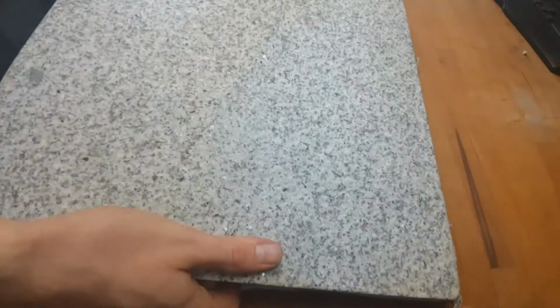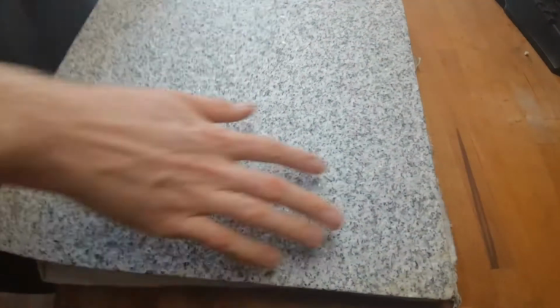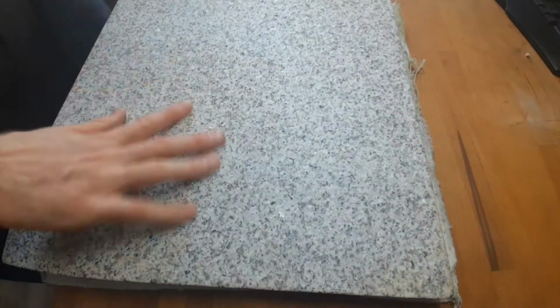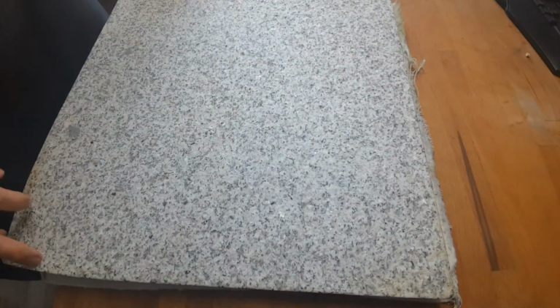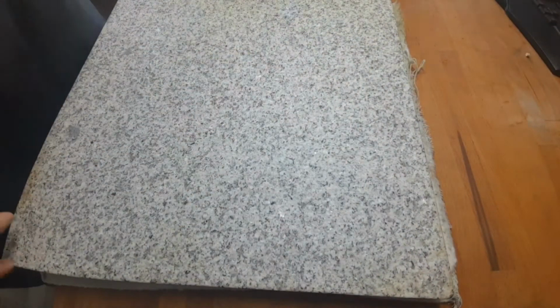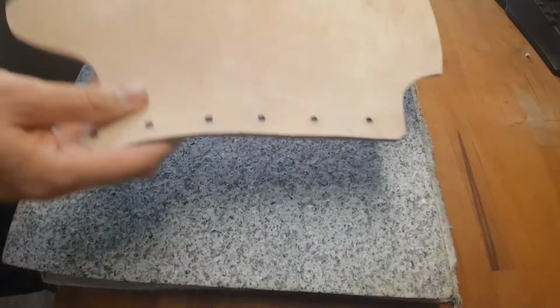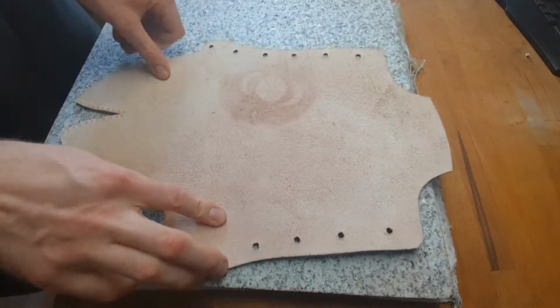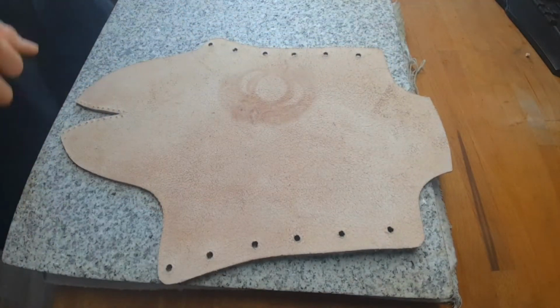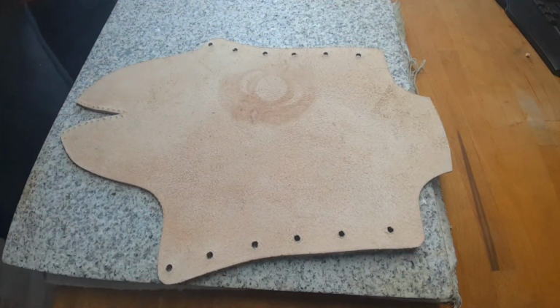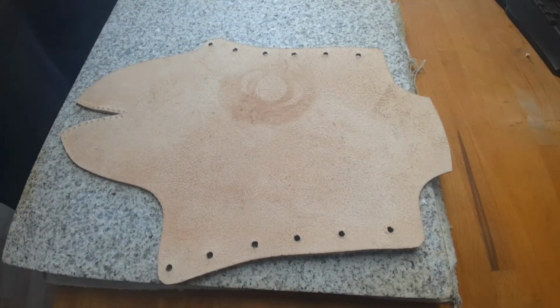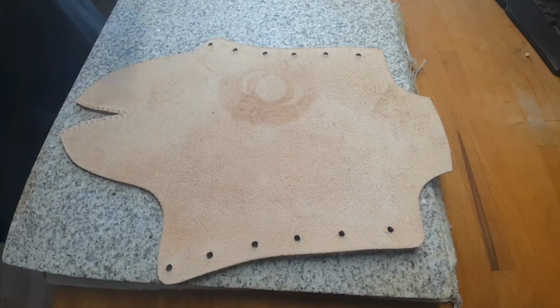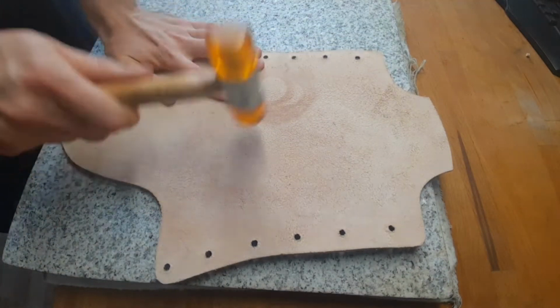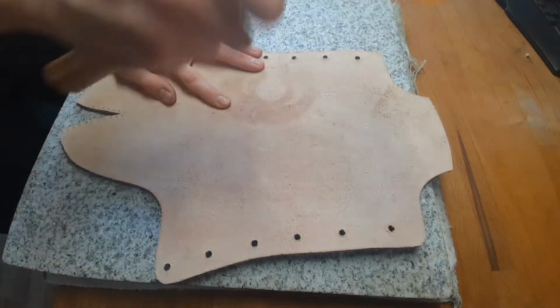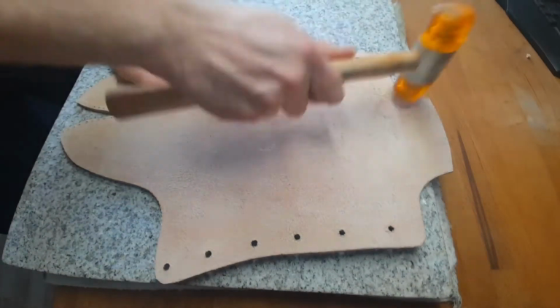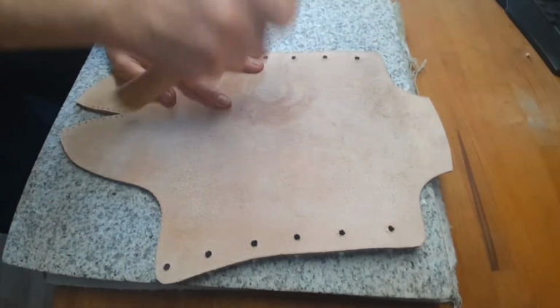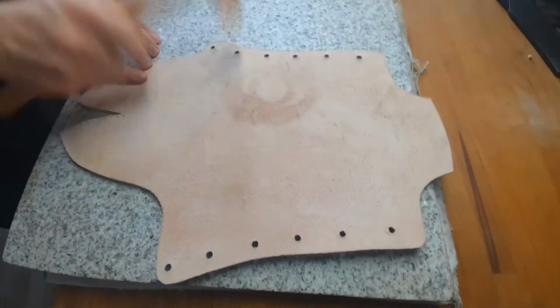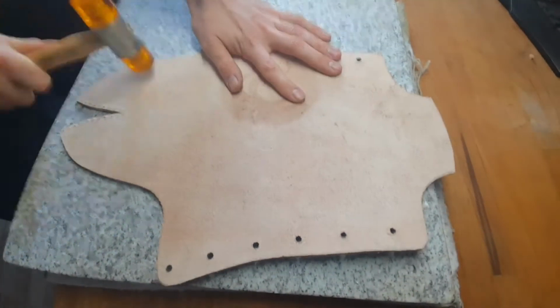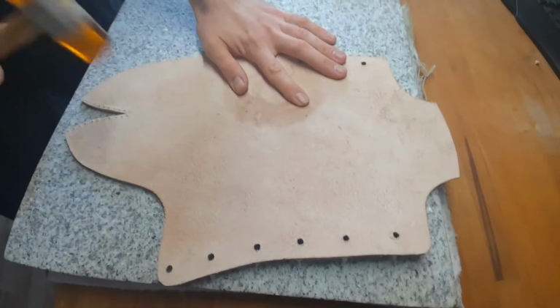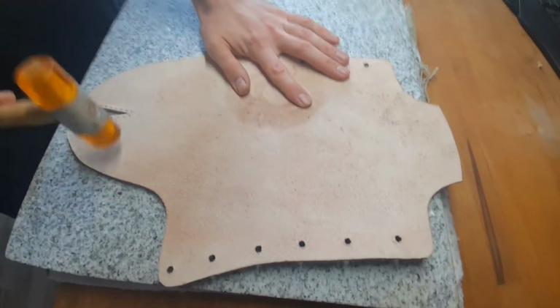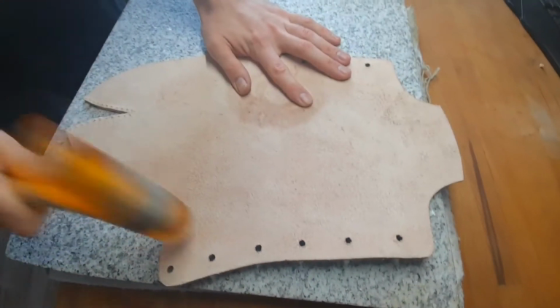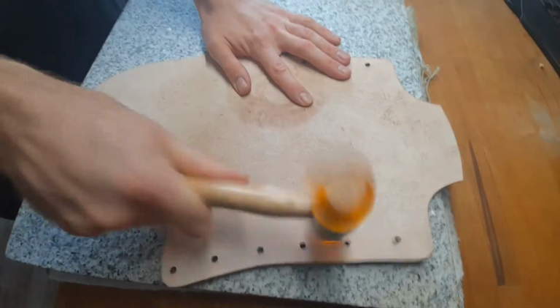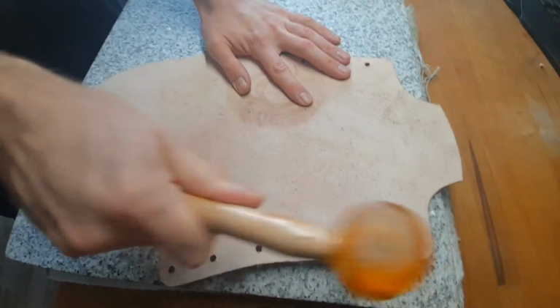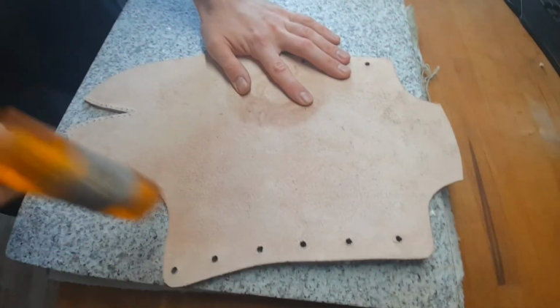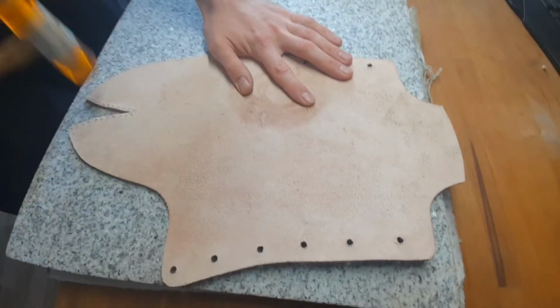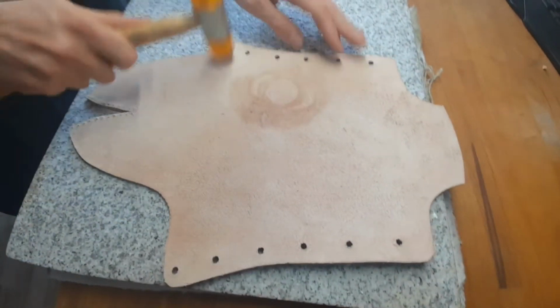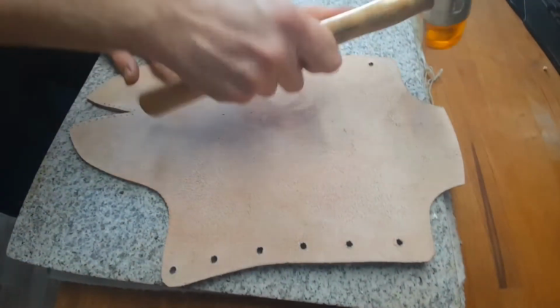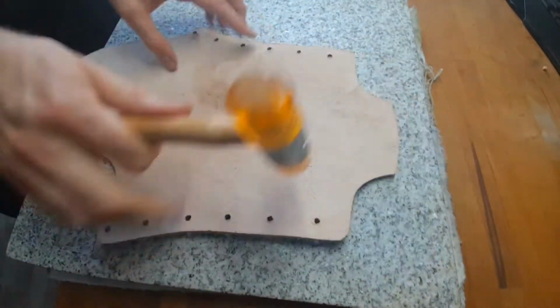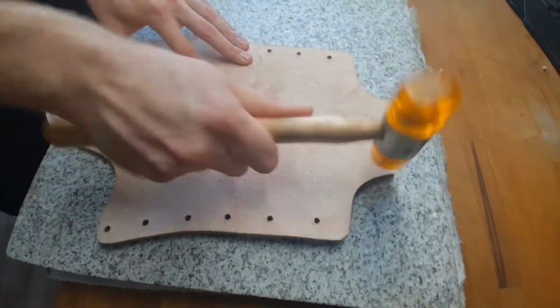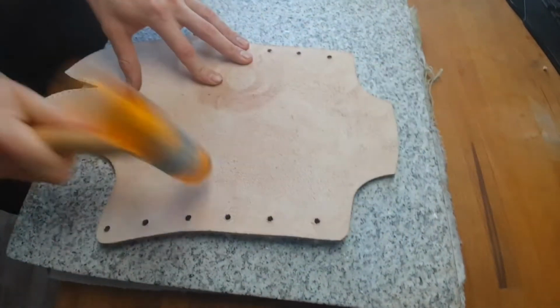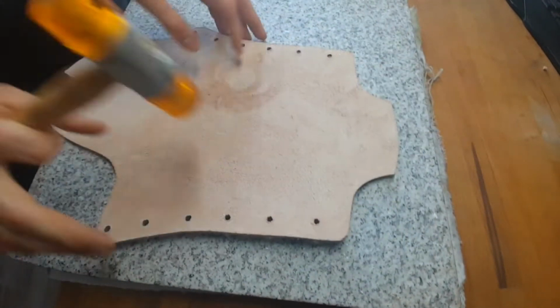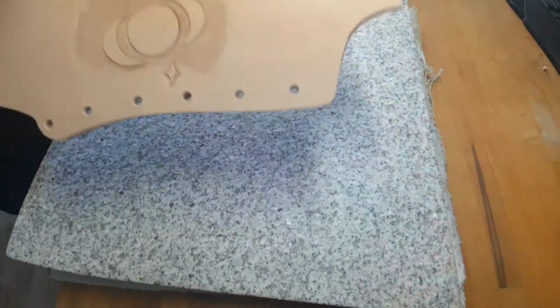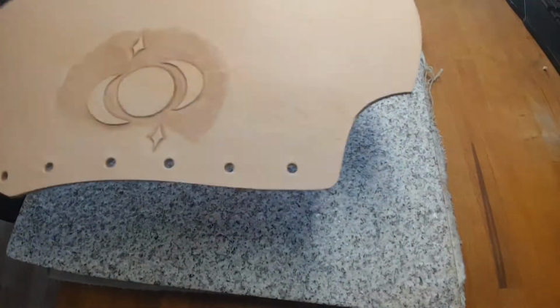To get the leather a little bit roughened up in look, I use the rough side of my stone plate and hammer my leather against it to get the imprint of the stone into the leather.